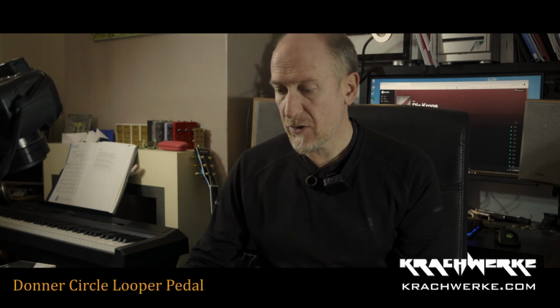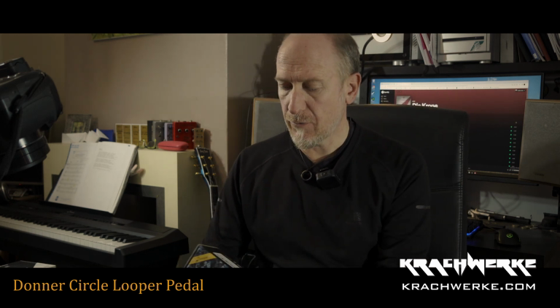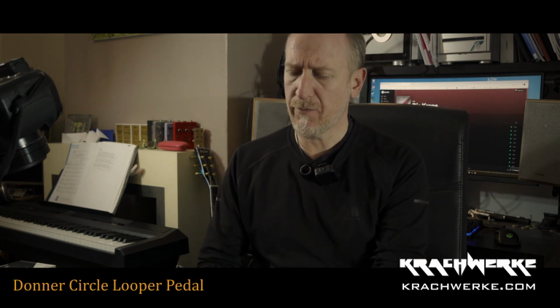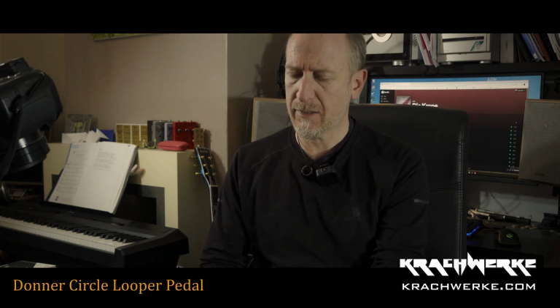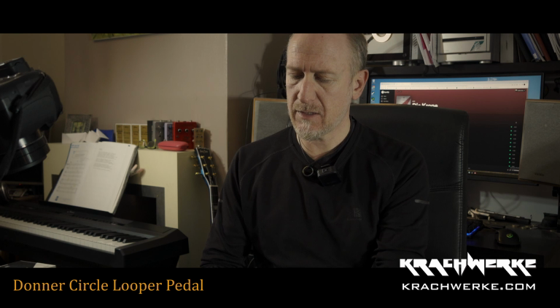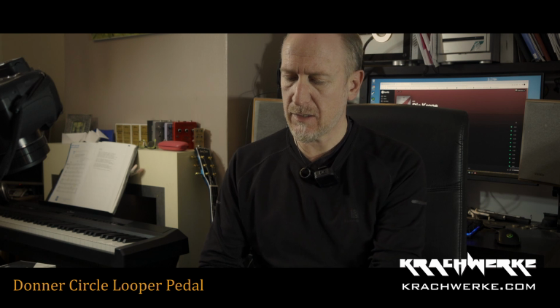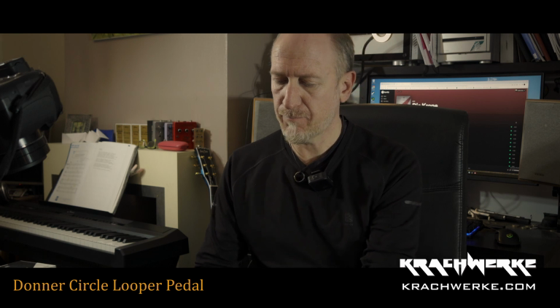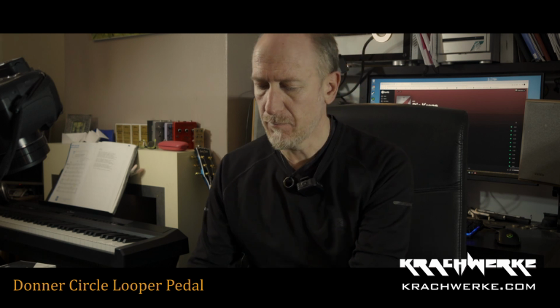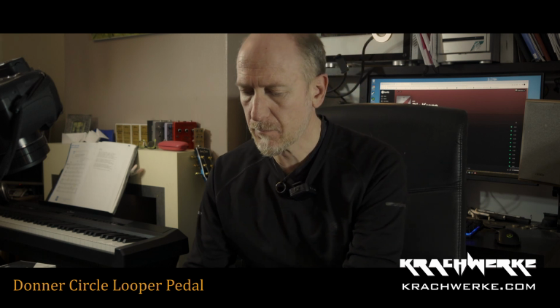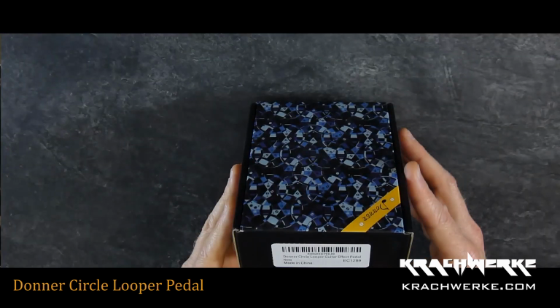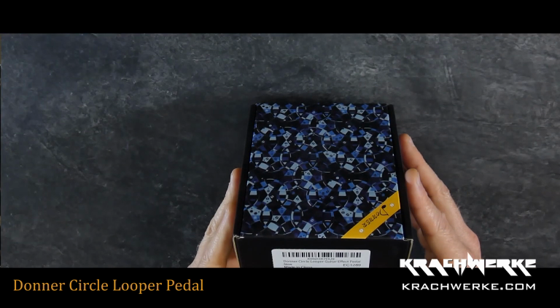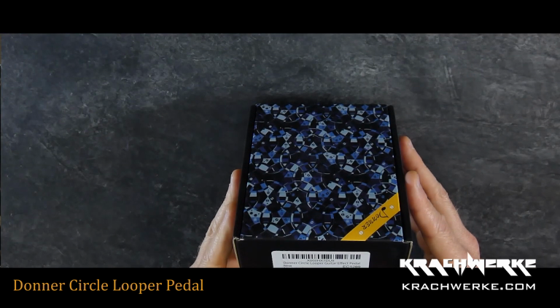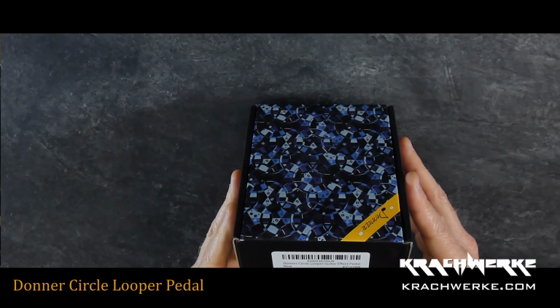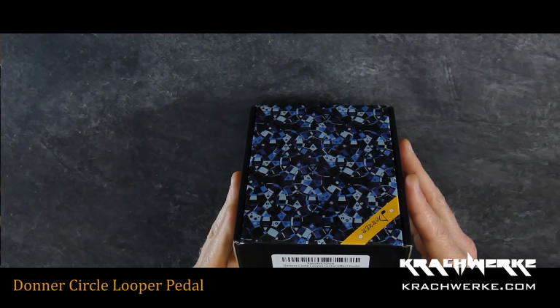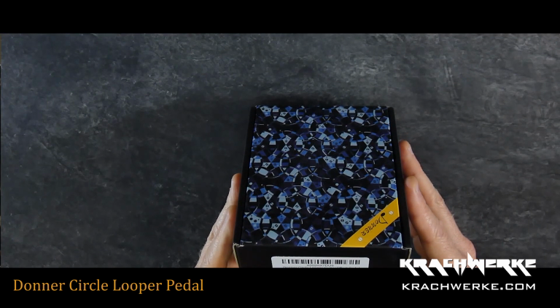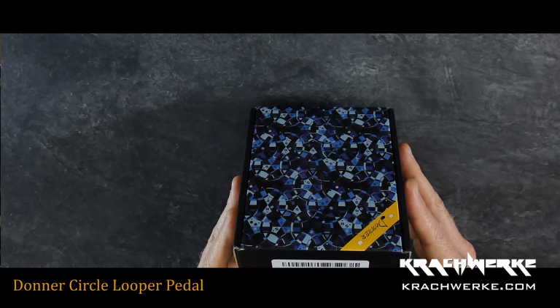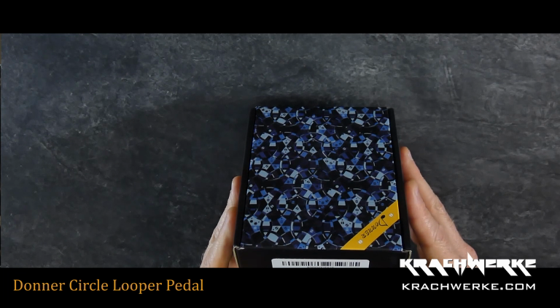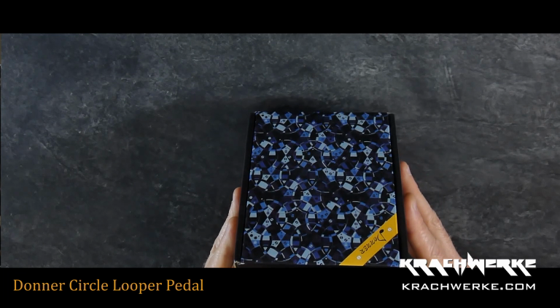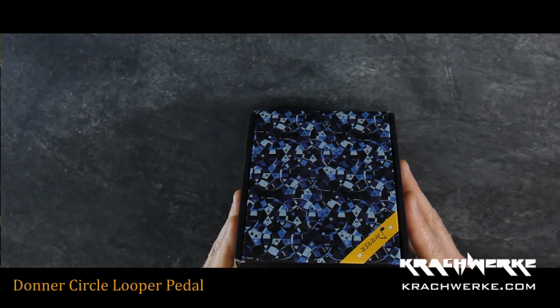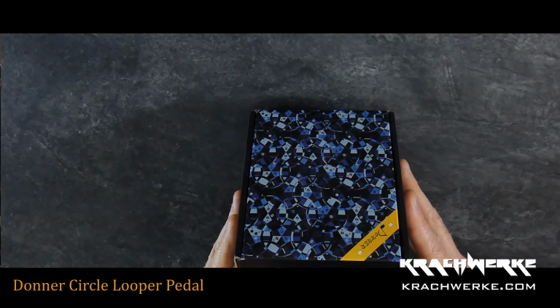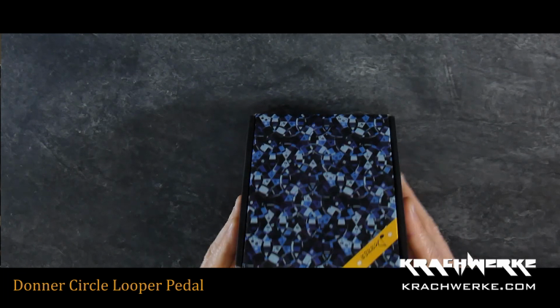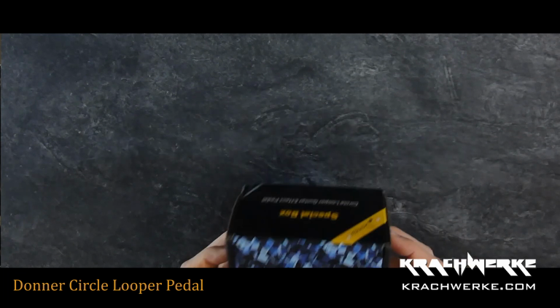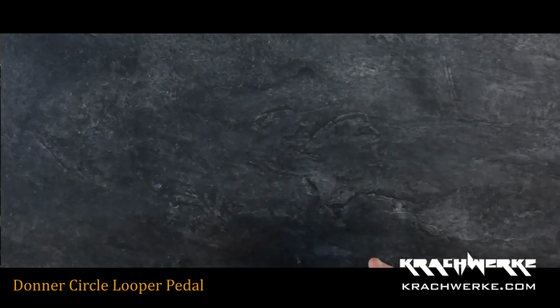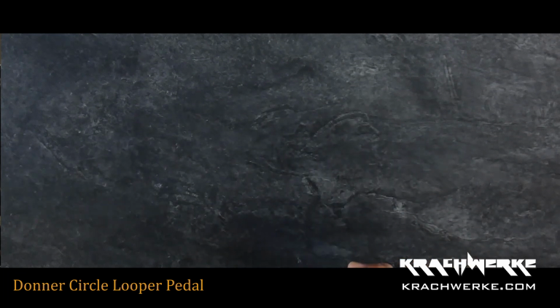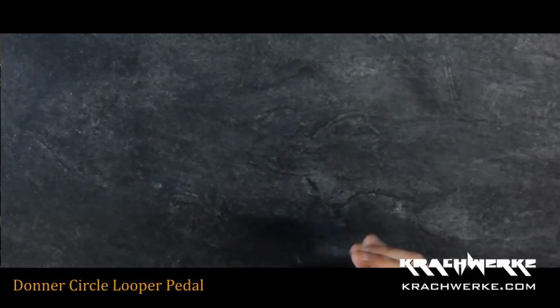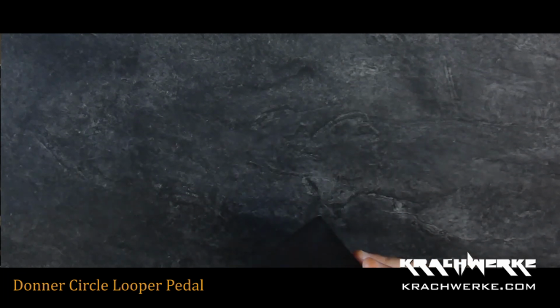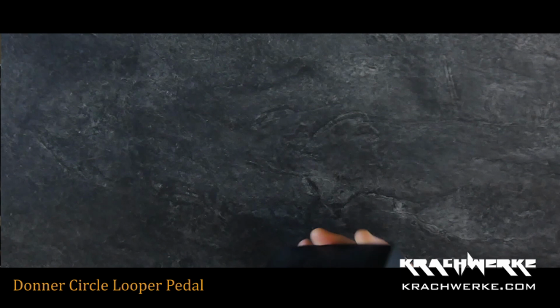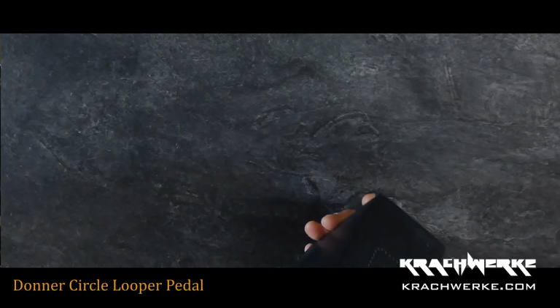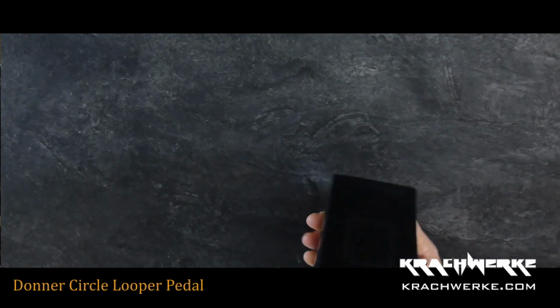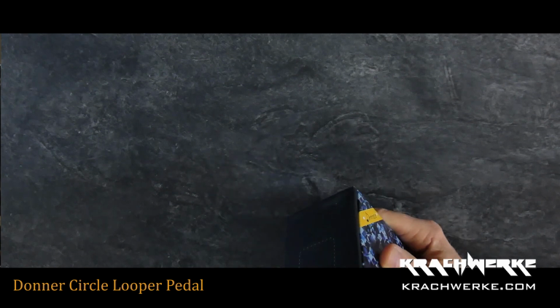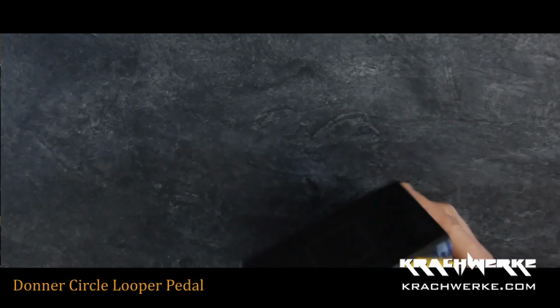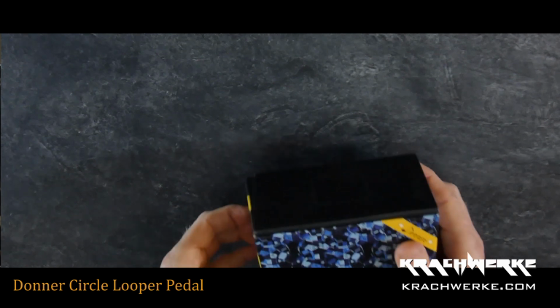I just took the first one off the pack. This is the Donner Circle Looper Guitar Effect Pedal — new, made in China, EC1289 Circle Looper.